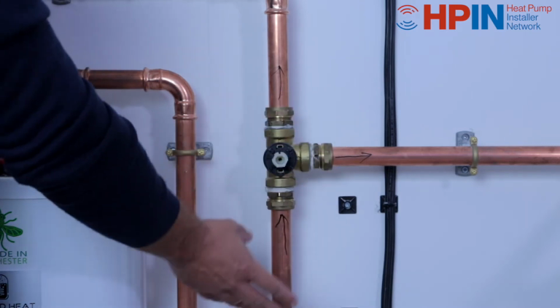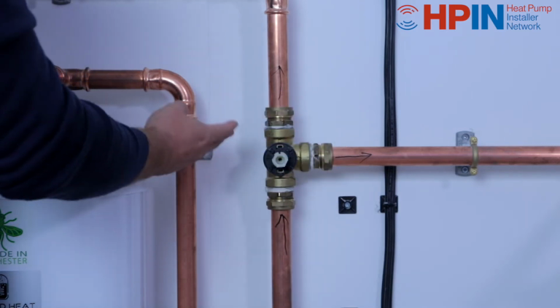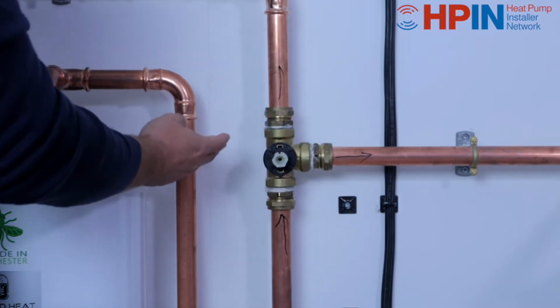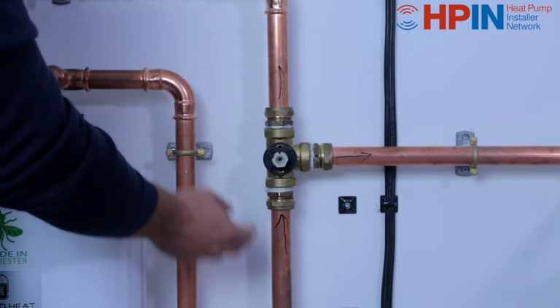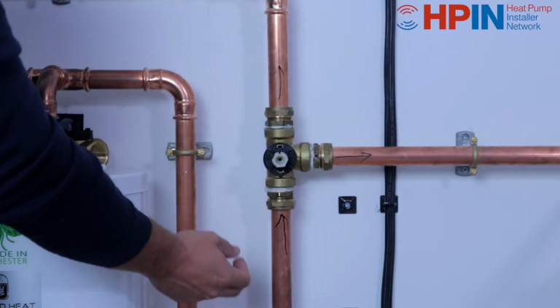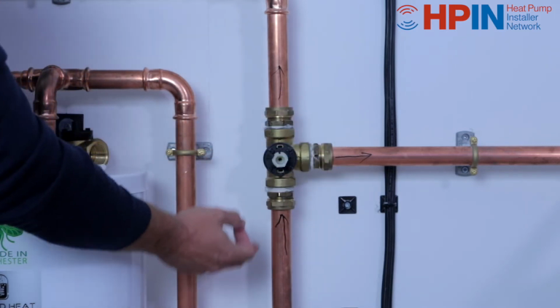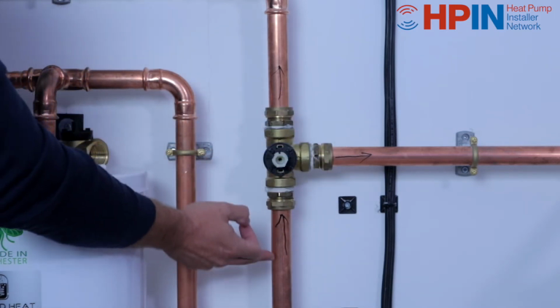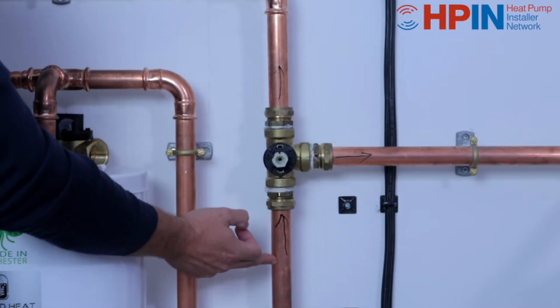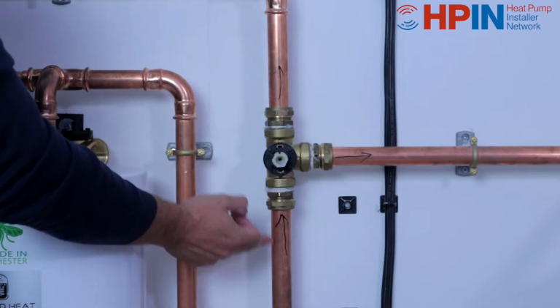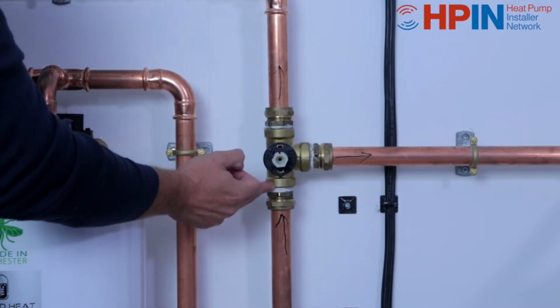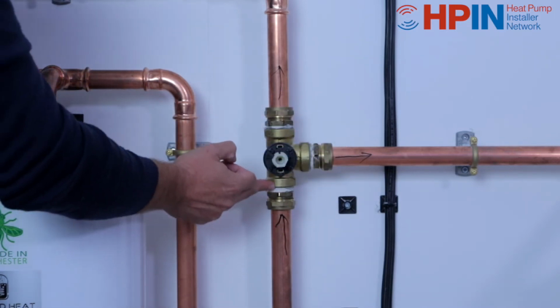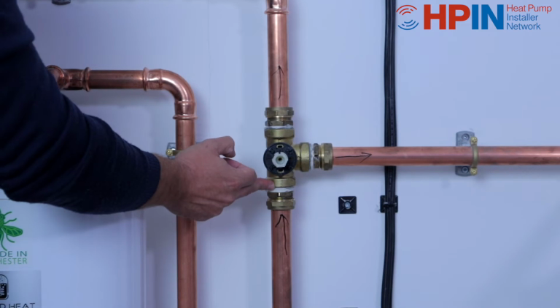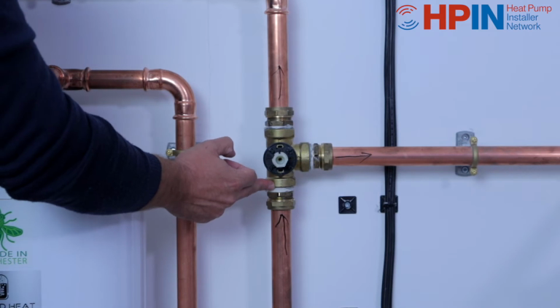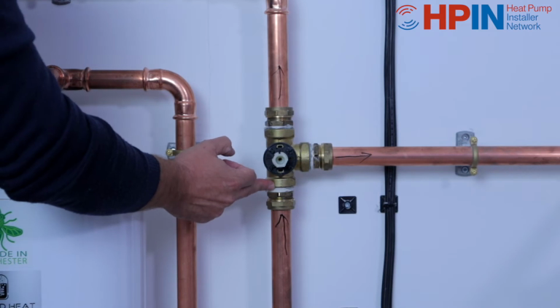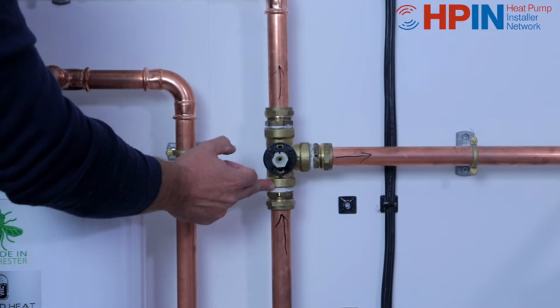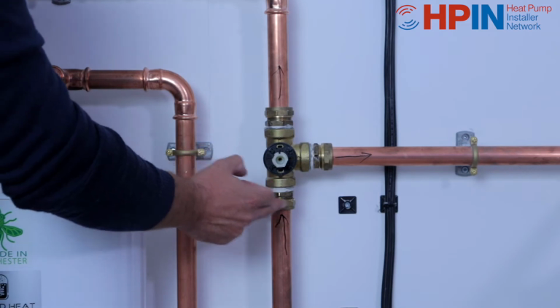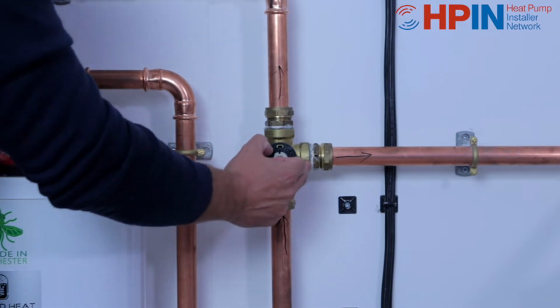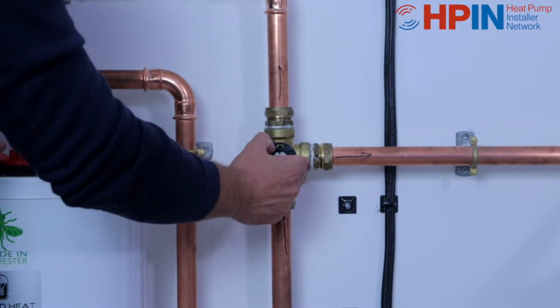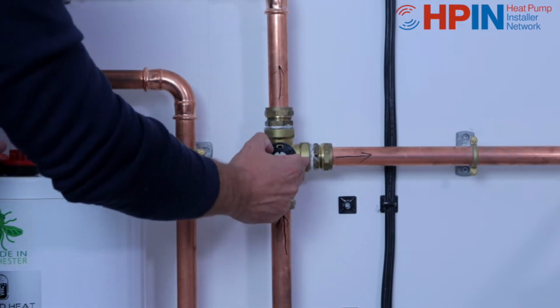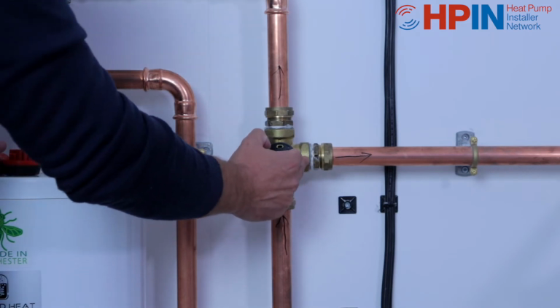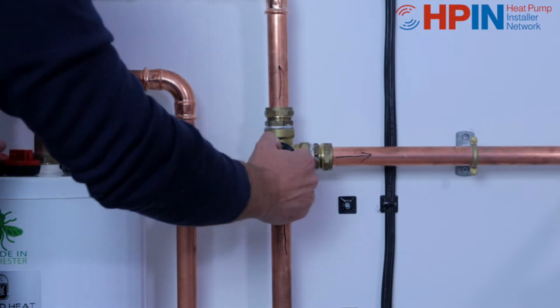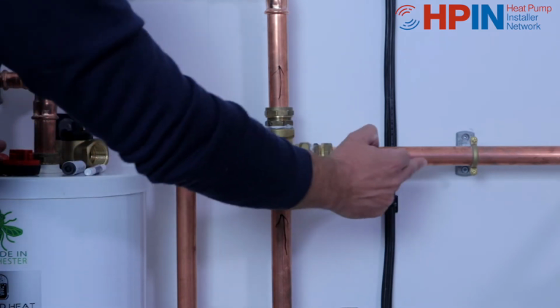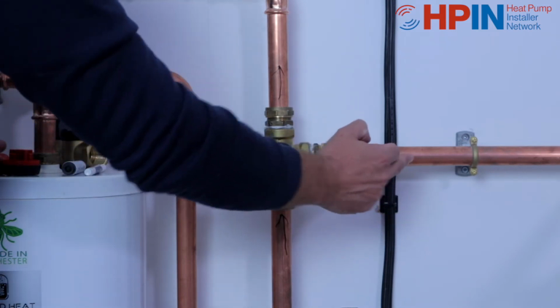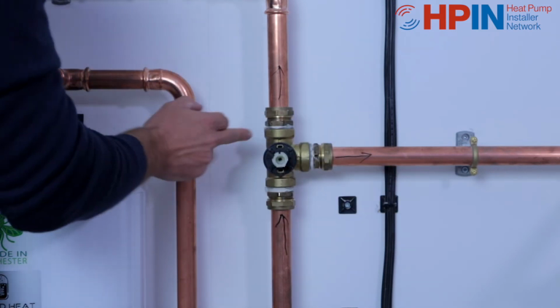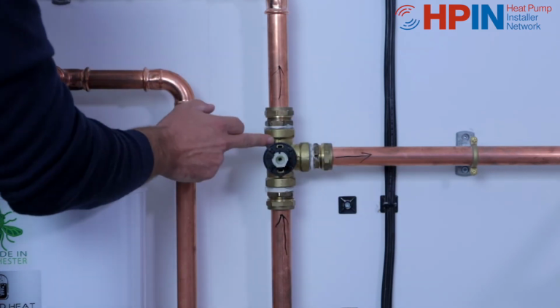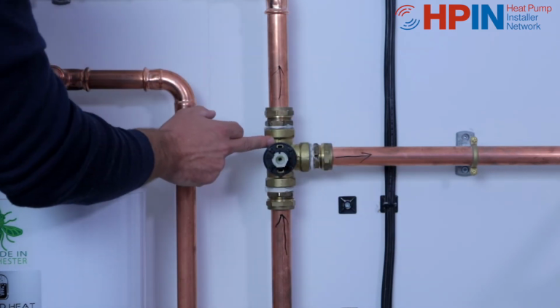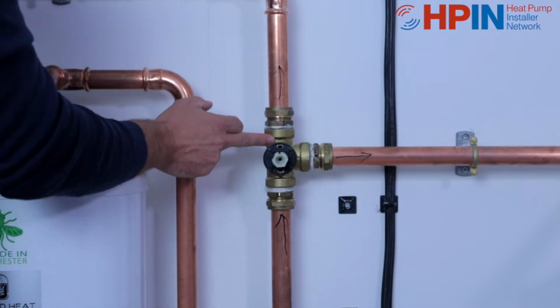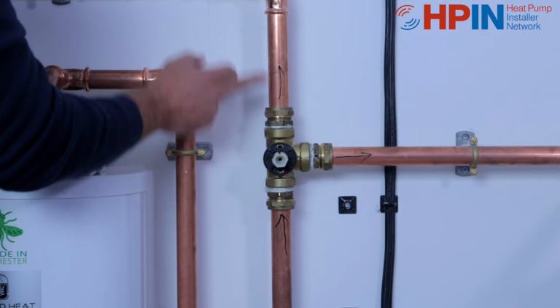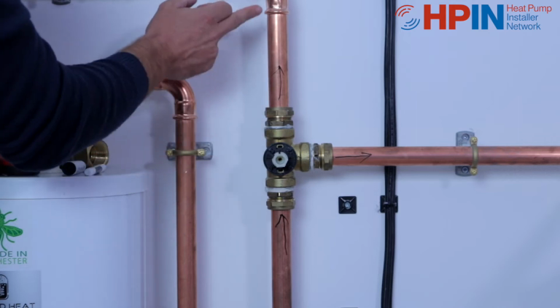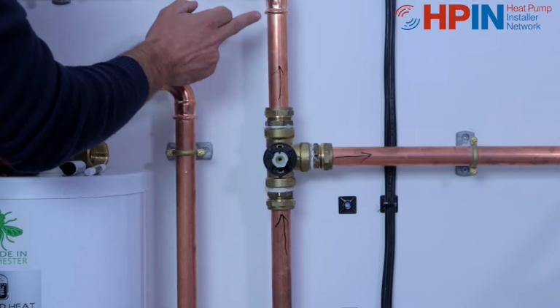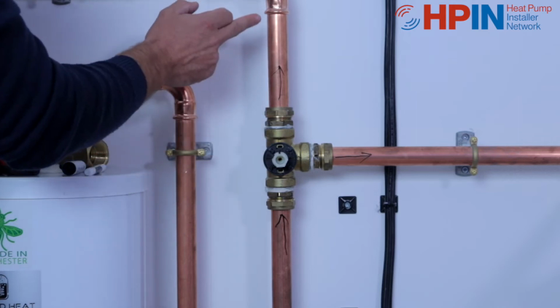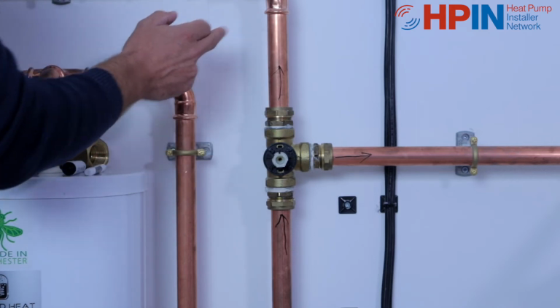We've piped our valve up — we've got the flow into the triangle for the Daikin symbol, our circle for our cylinder, and our square up to our space heating.